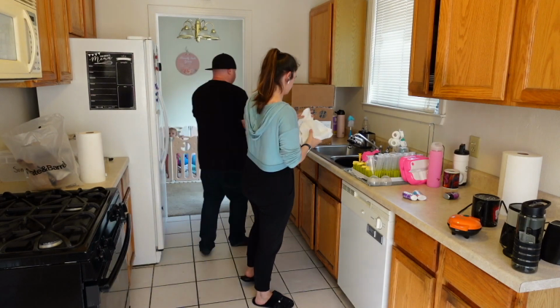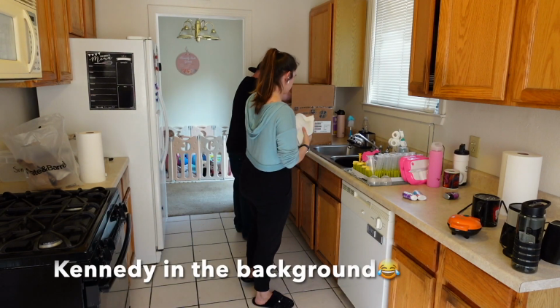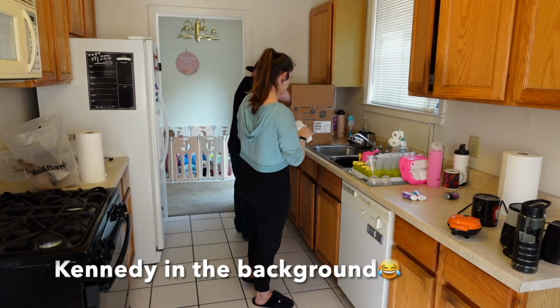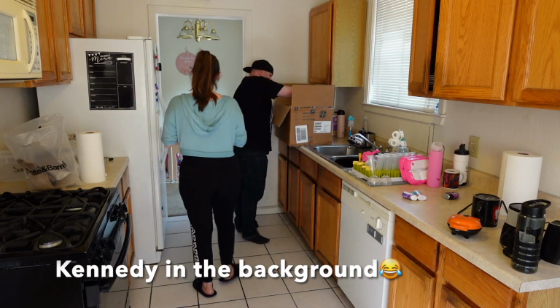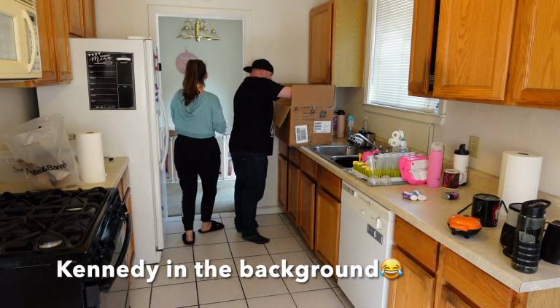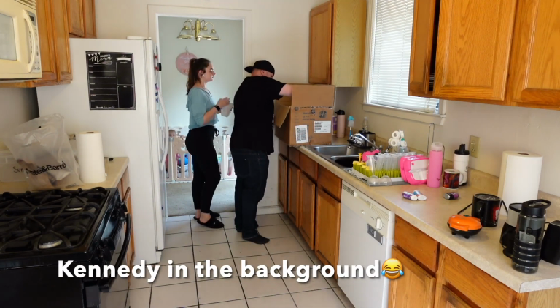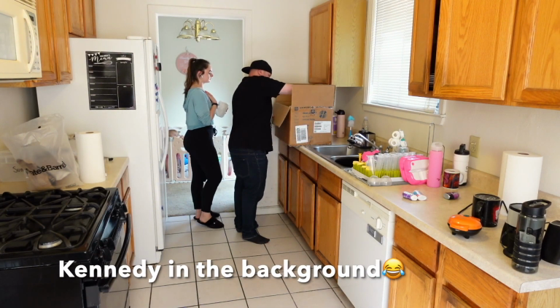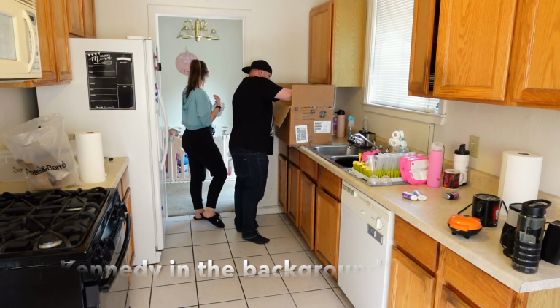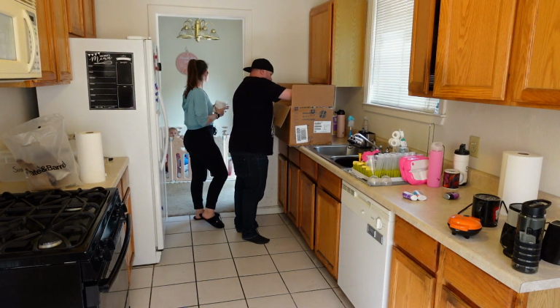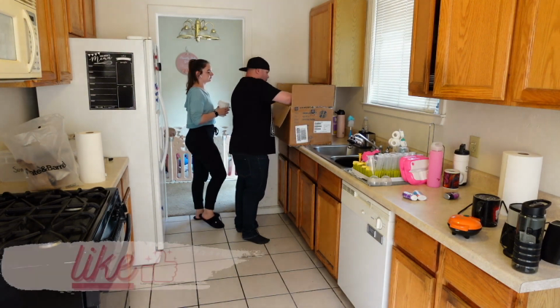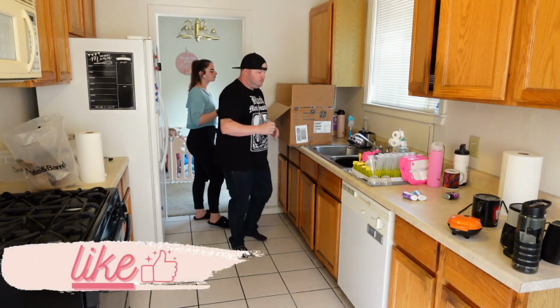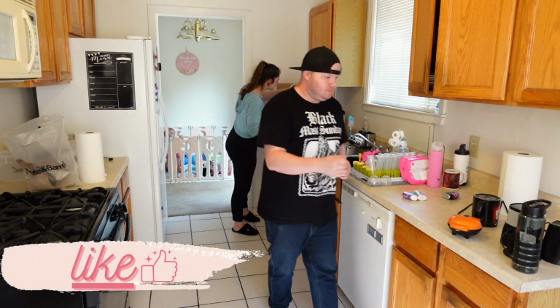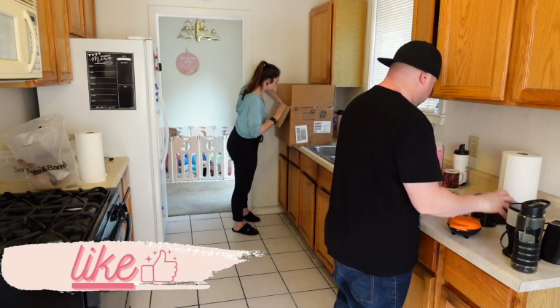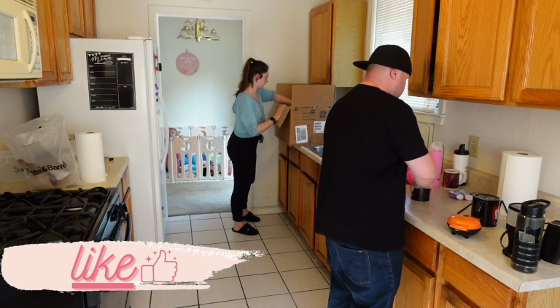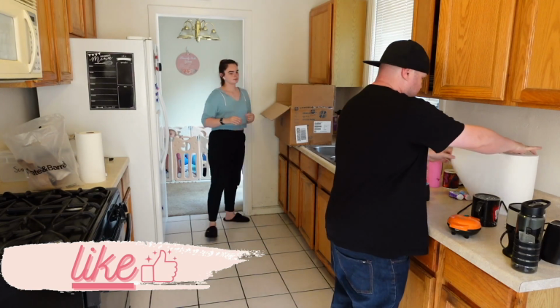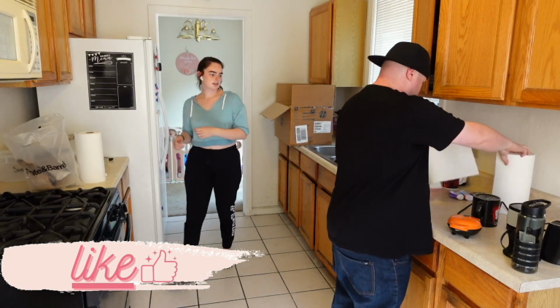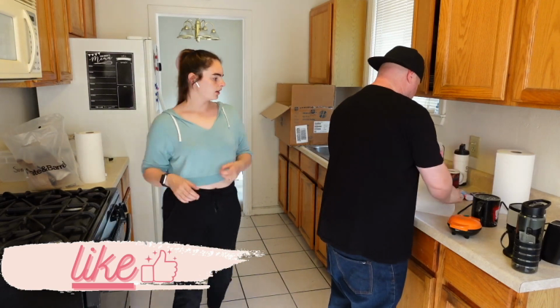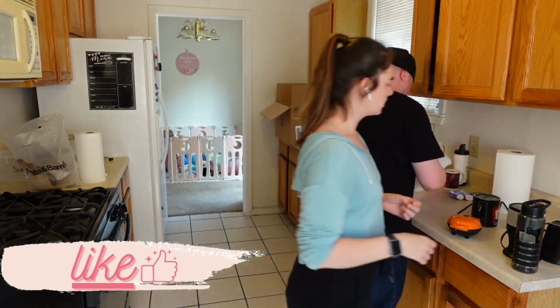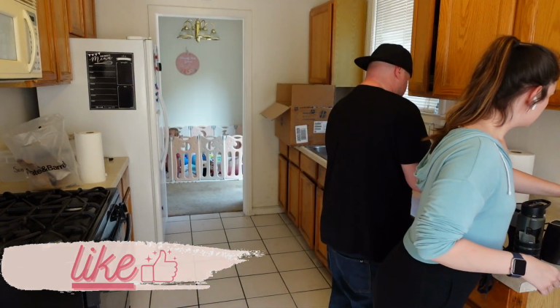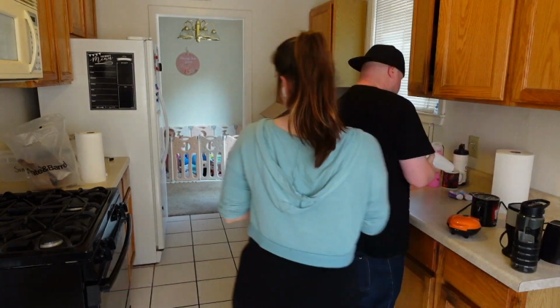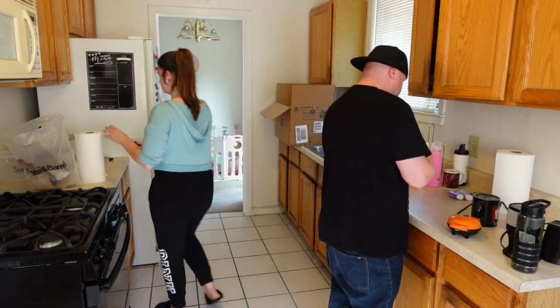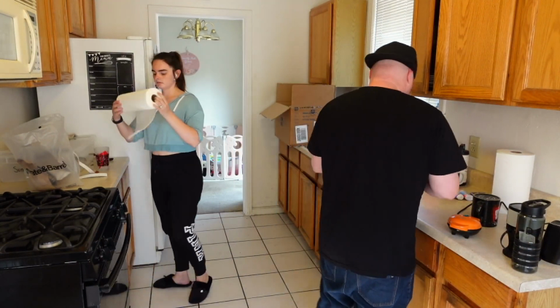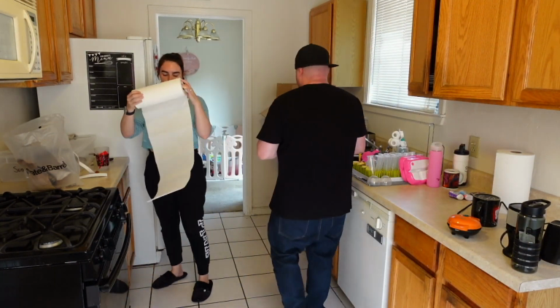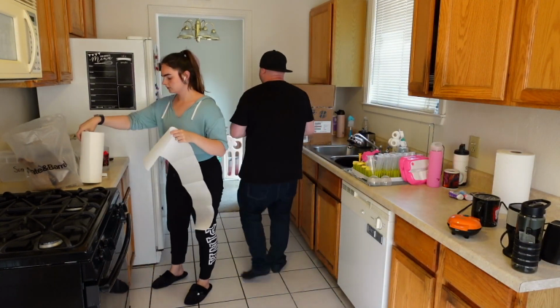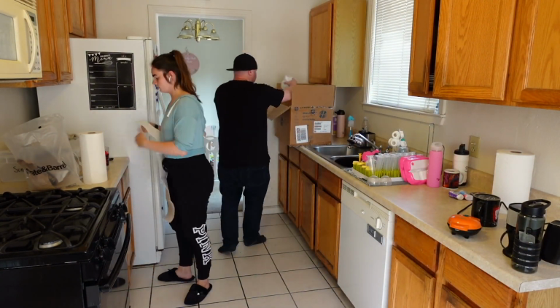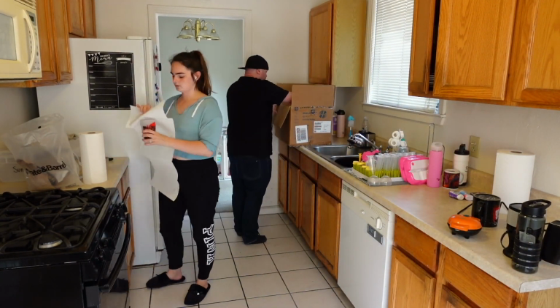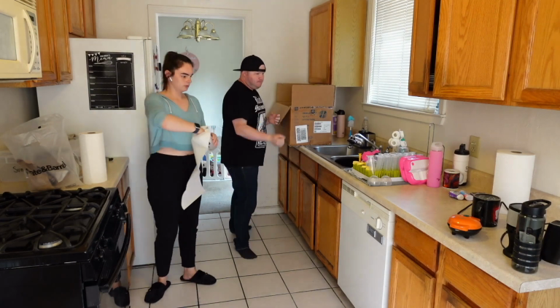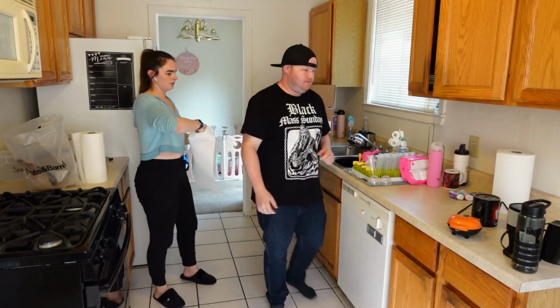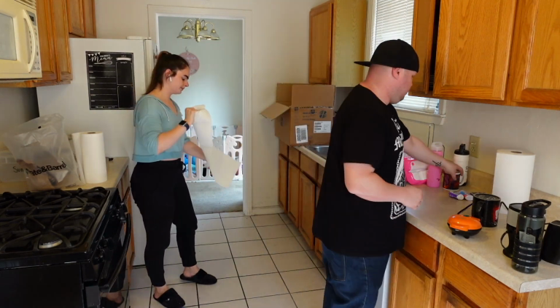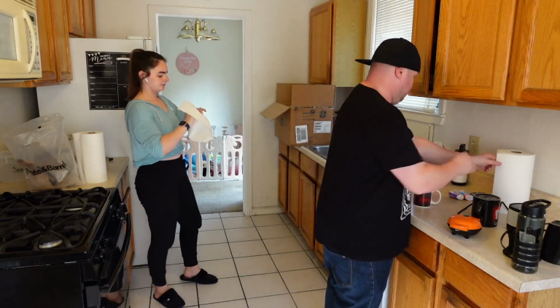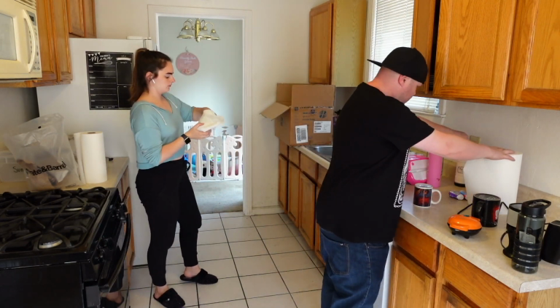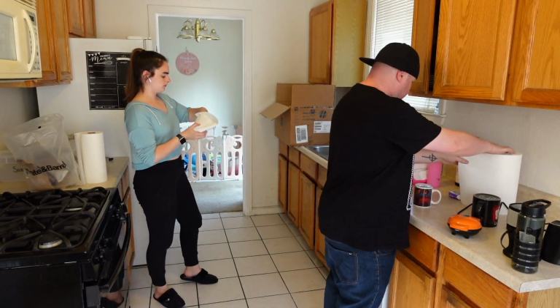I had to jump in because watching this back, Kennedy has me cracking up so hard. She is jumping up and down and I have this at four times speed so it looks like she's just going to take off.